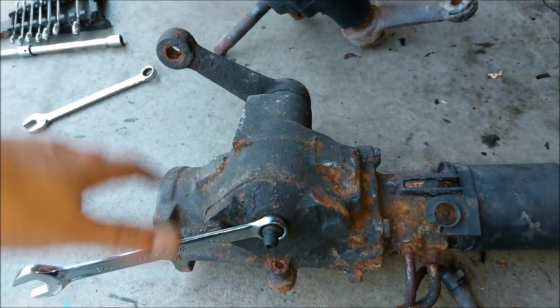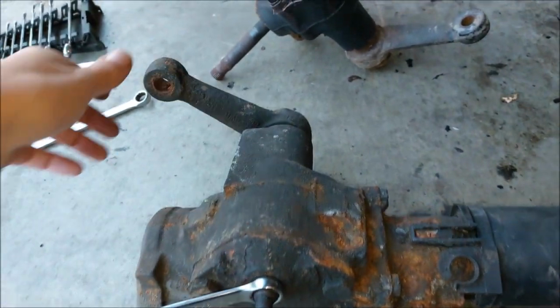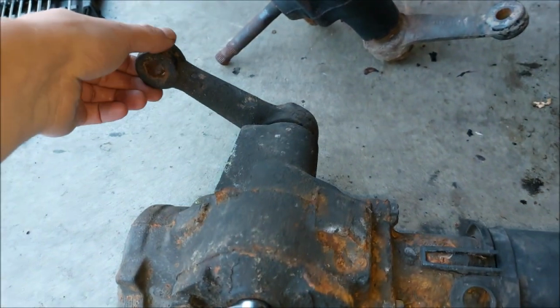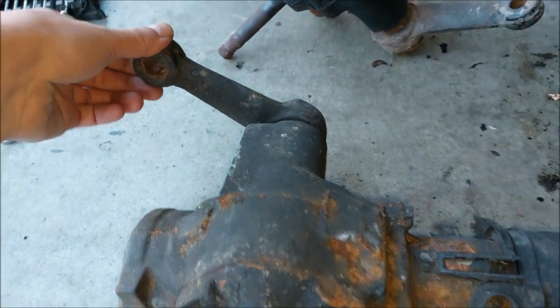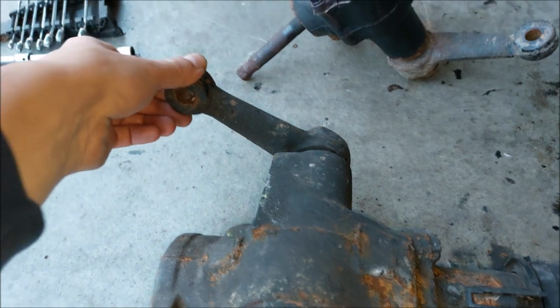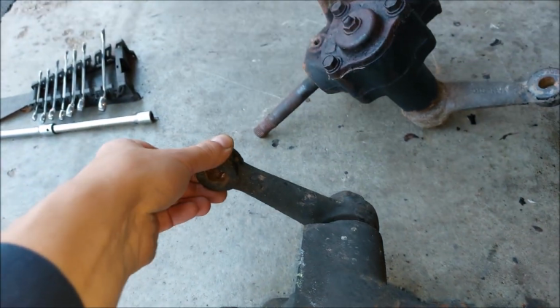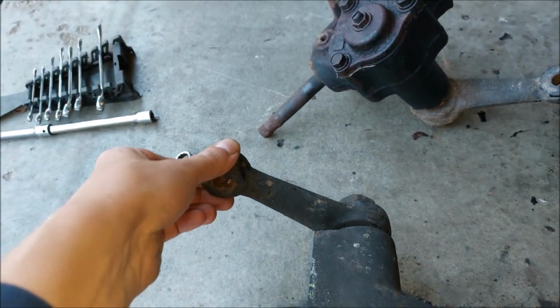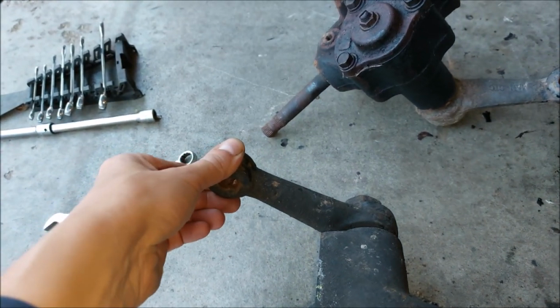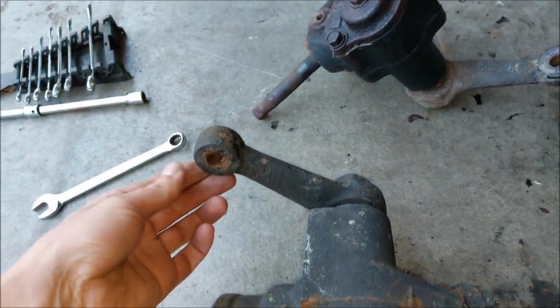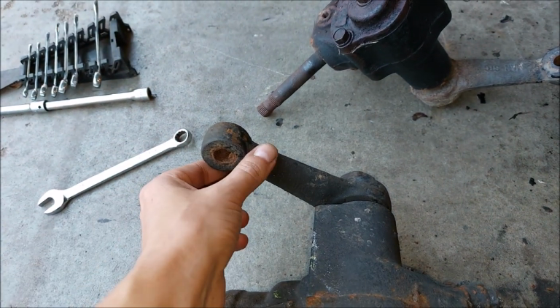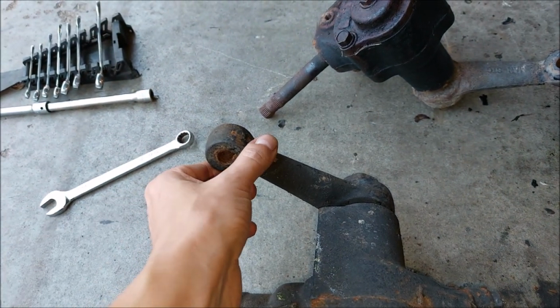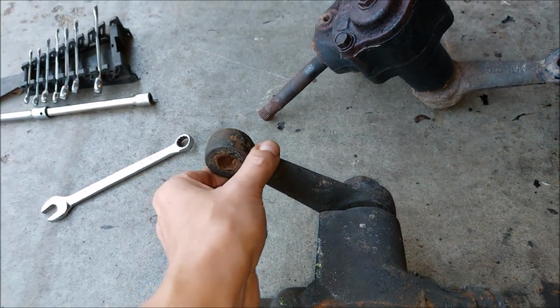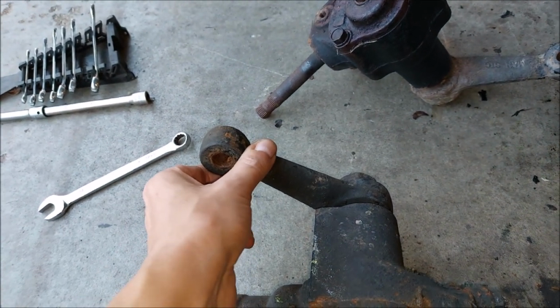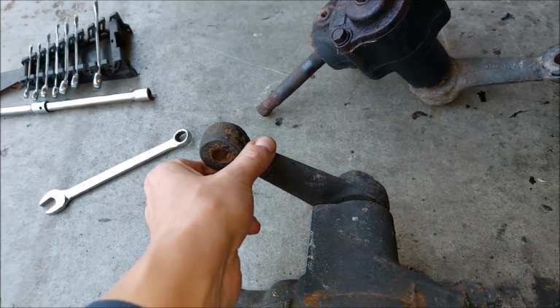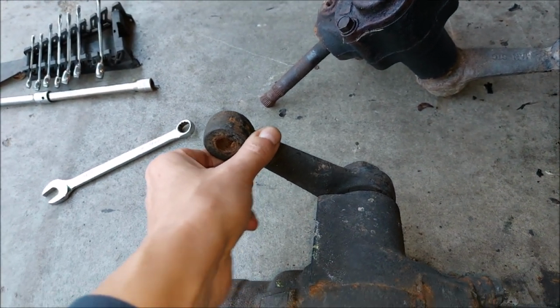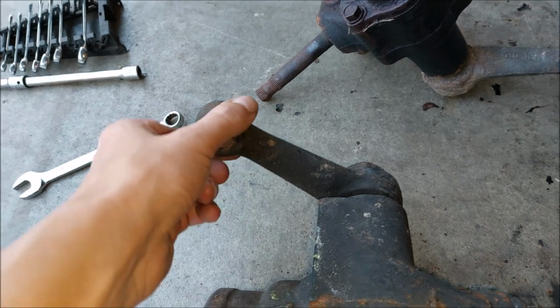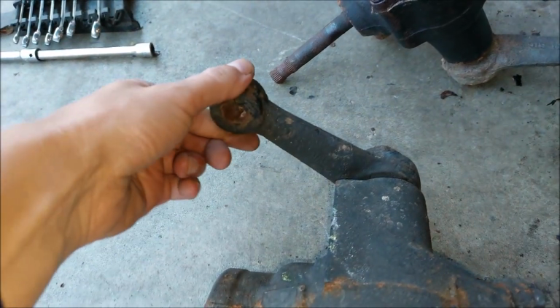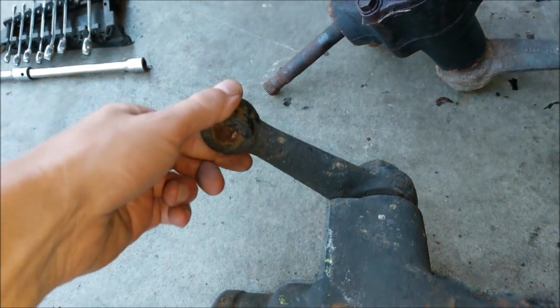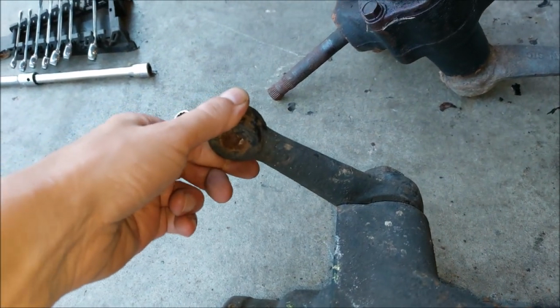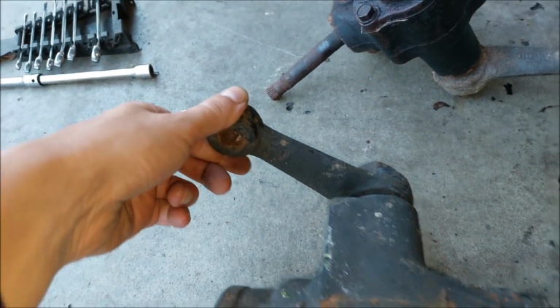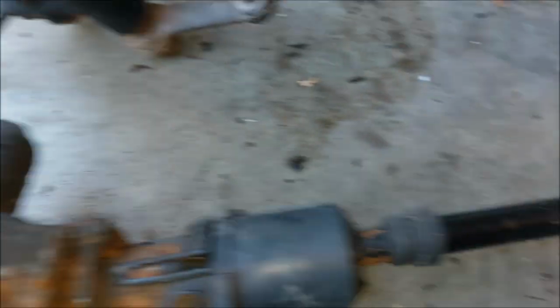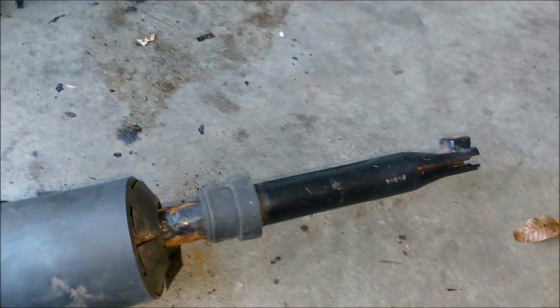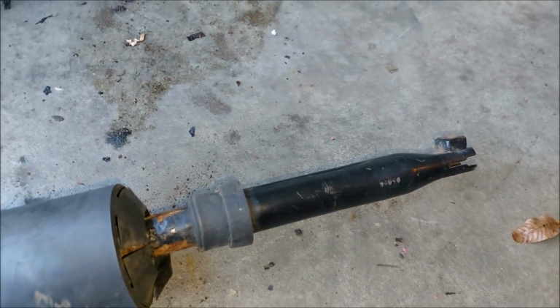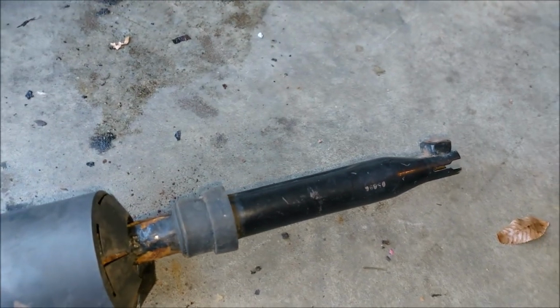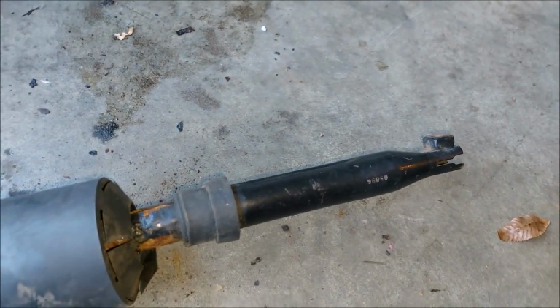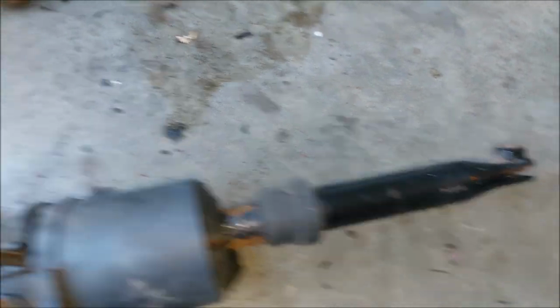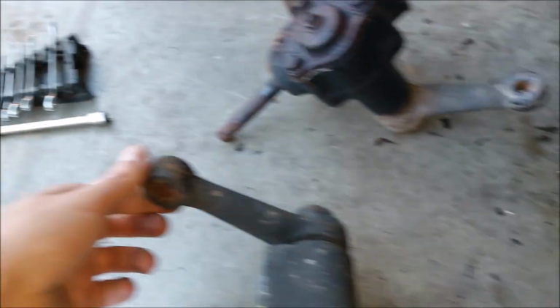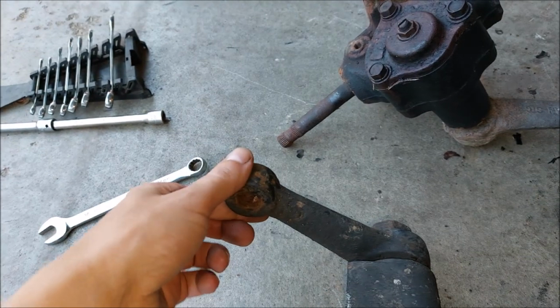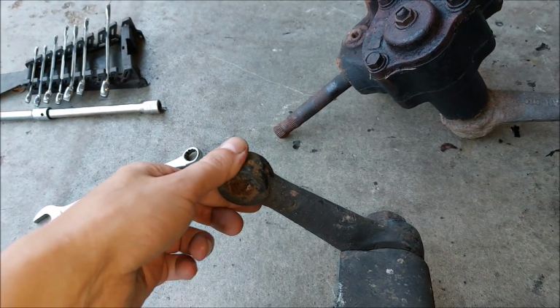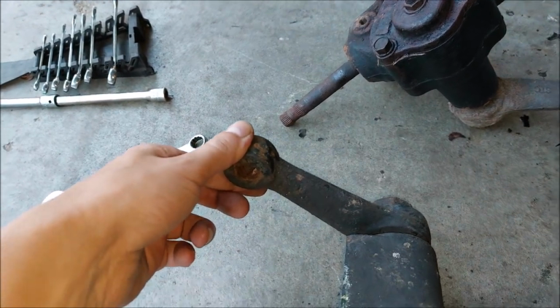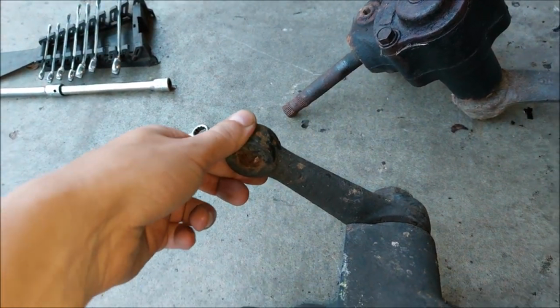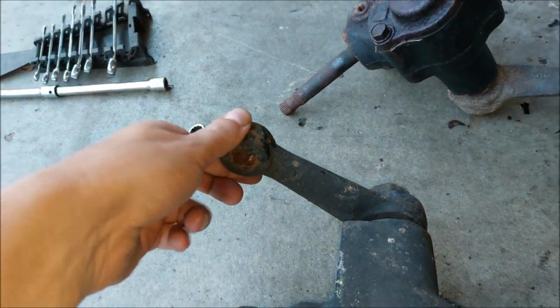Let me show you what the problem actually is — this is why you have slop. You can hear it. There's play: the input shaft is not moving but the output shaft is moving.